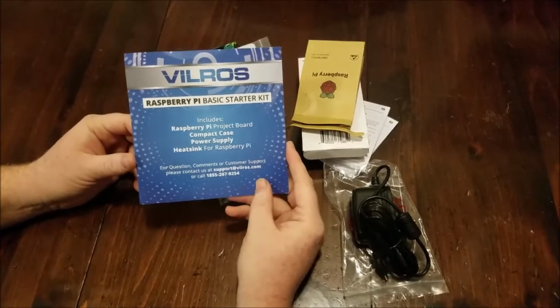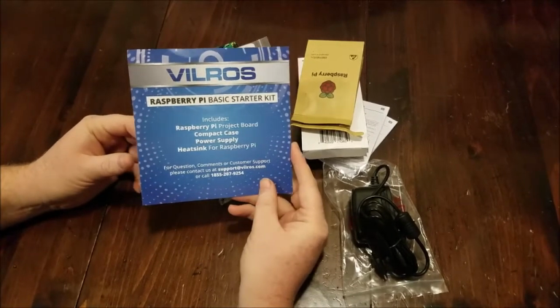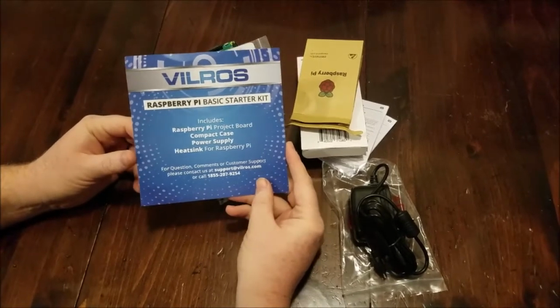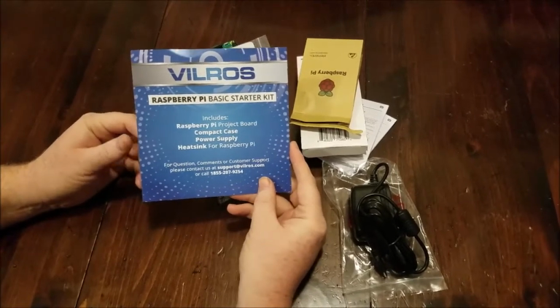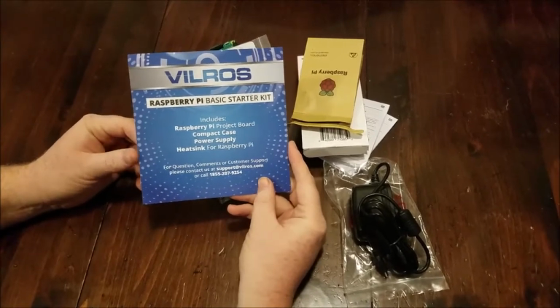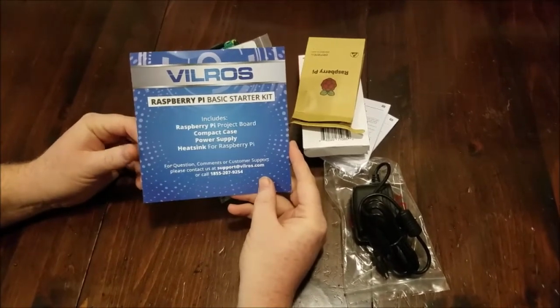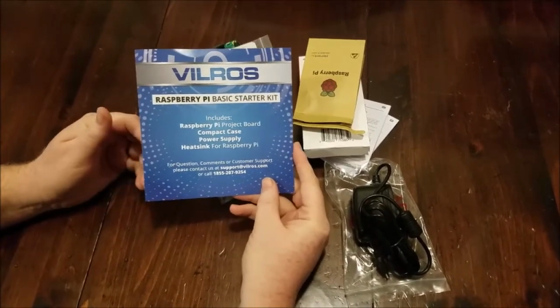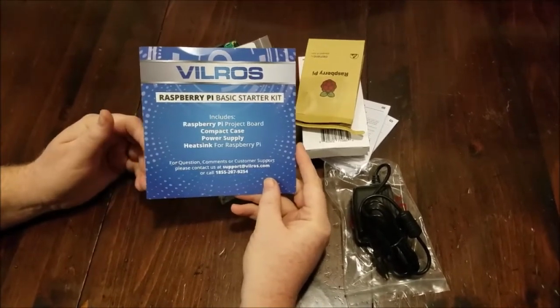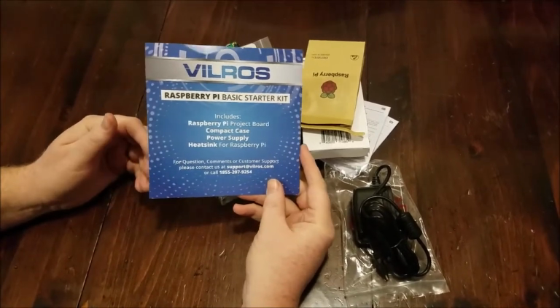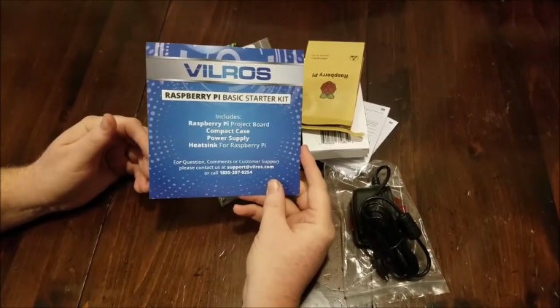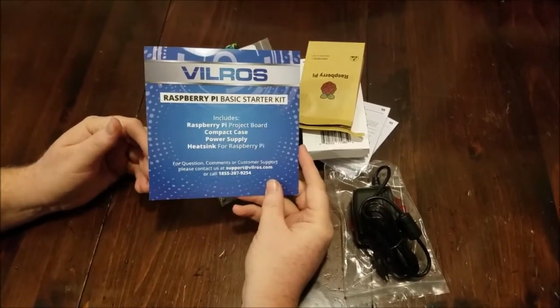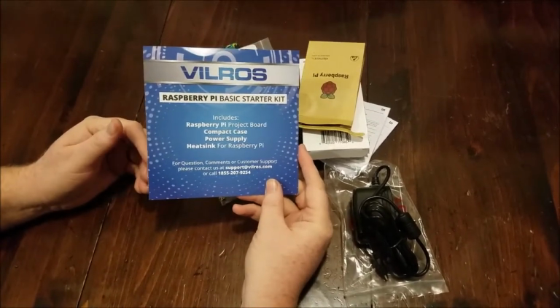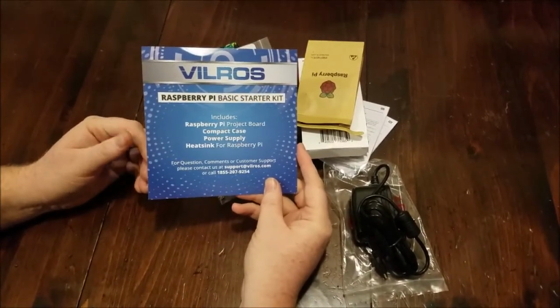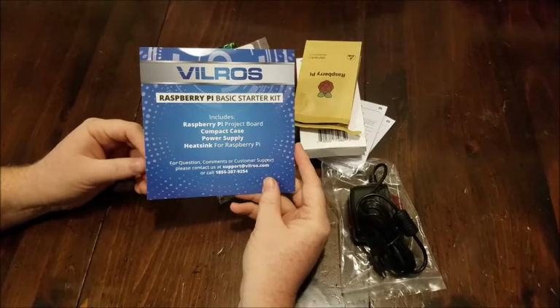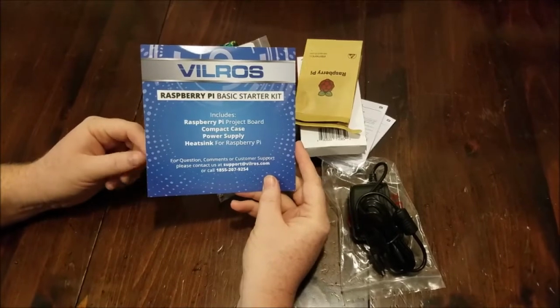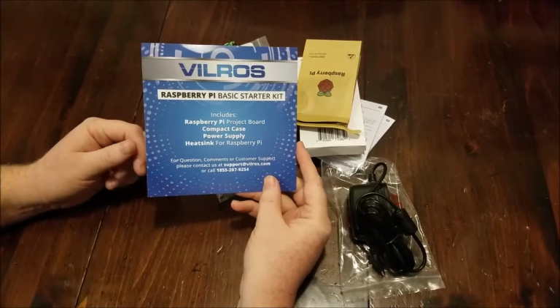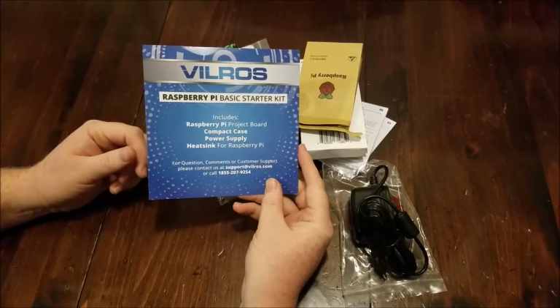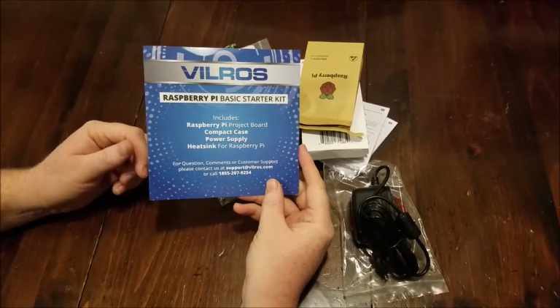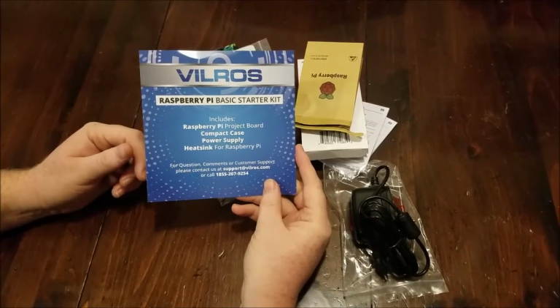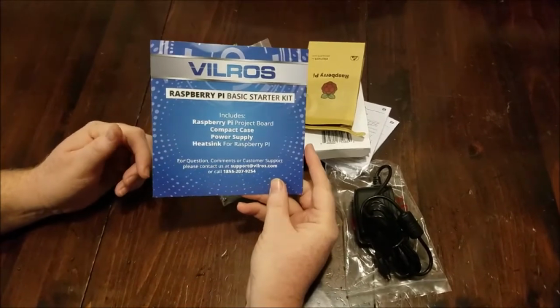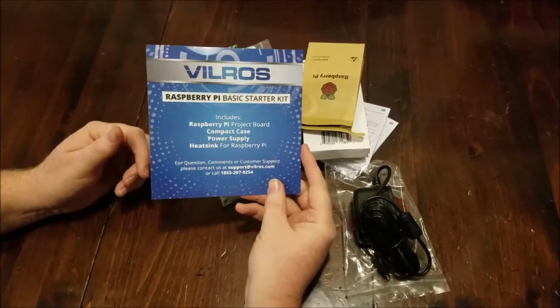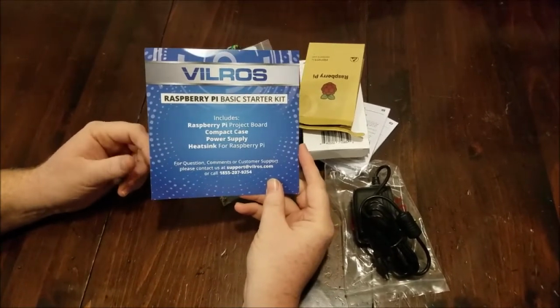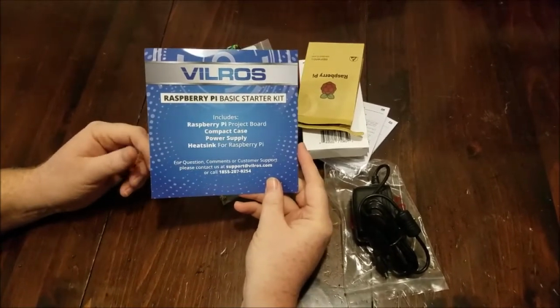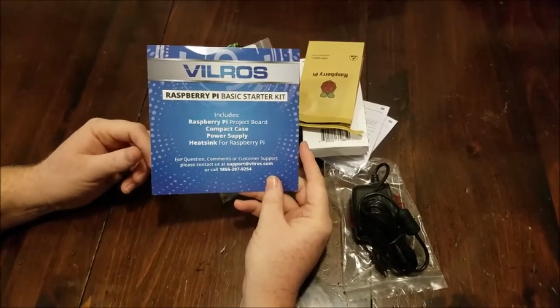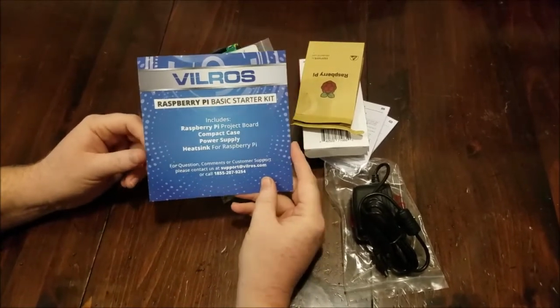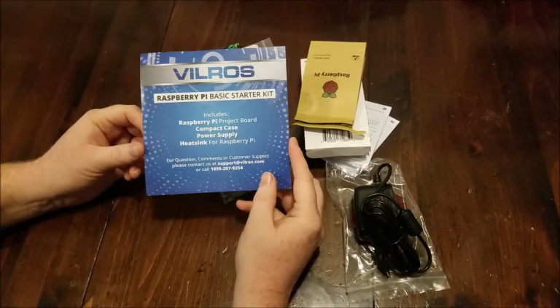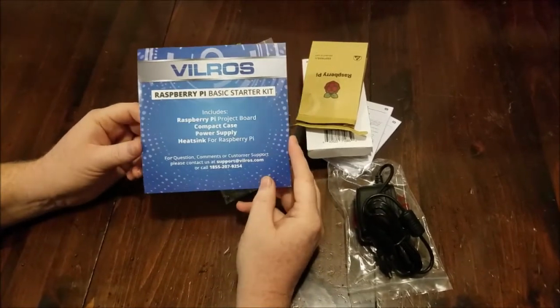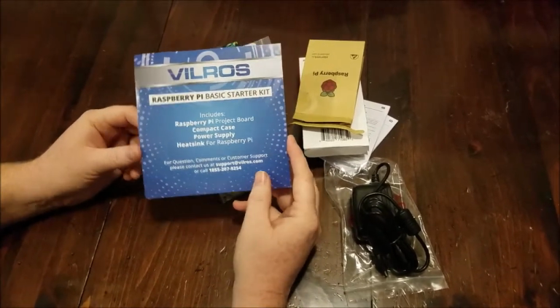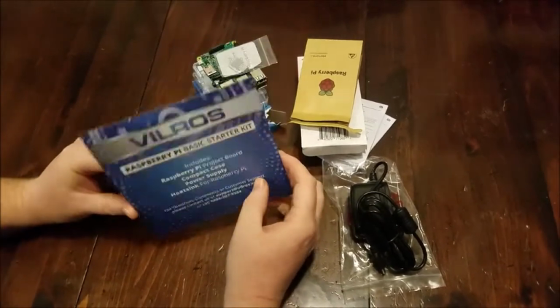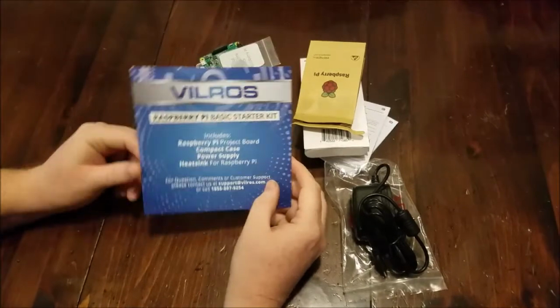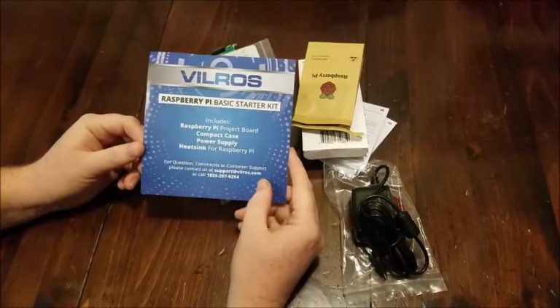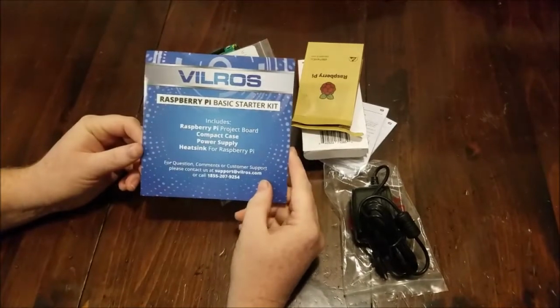I got this off of Amazon — it's $49.99 and it does qualify for Amazon Prime, so I just got it in one day. It sums up to be a pretty good deal.